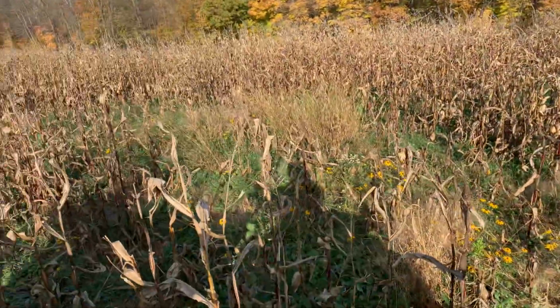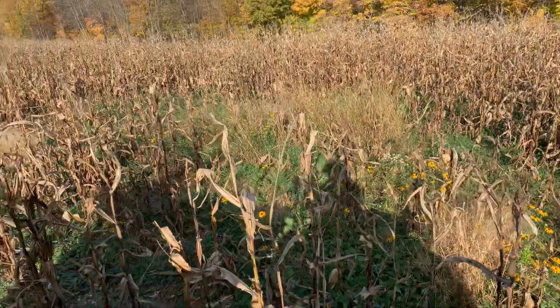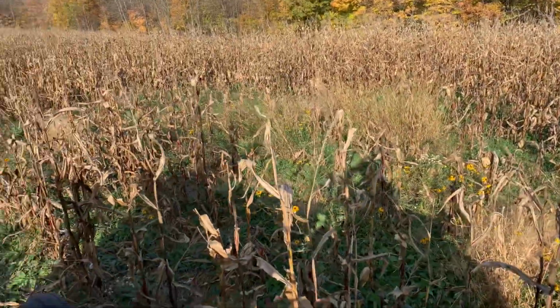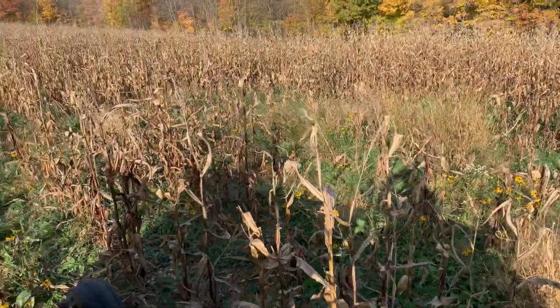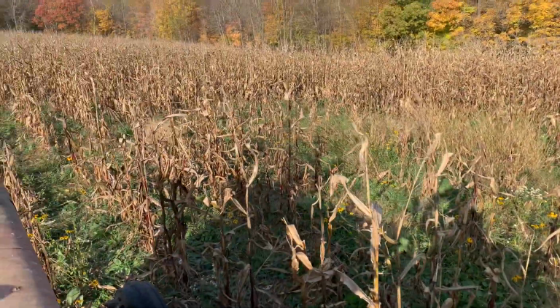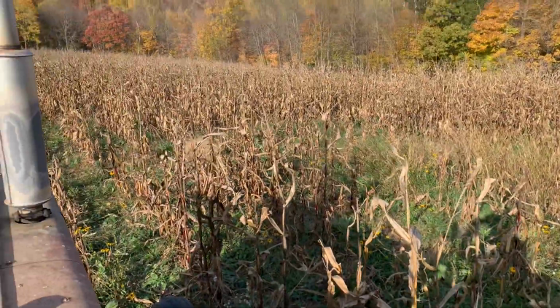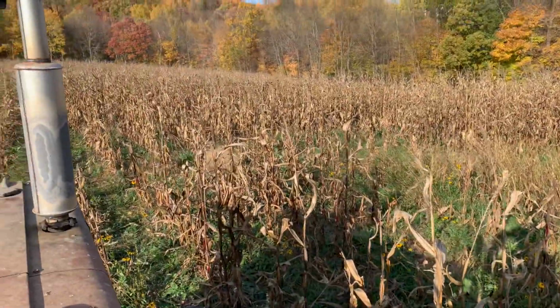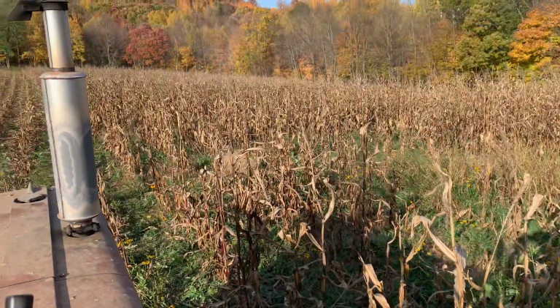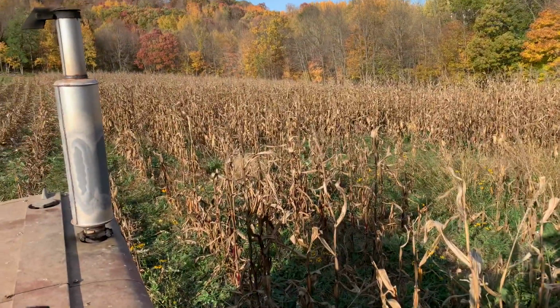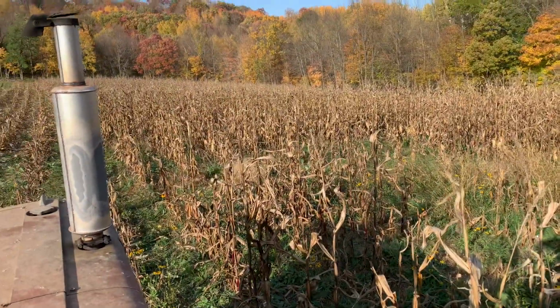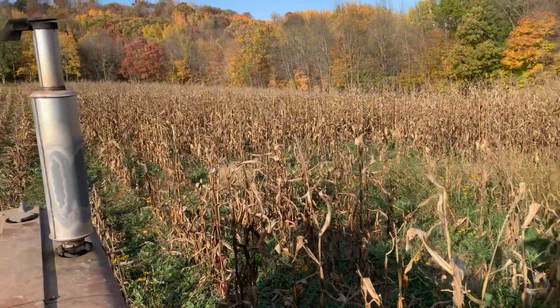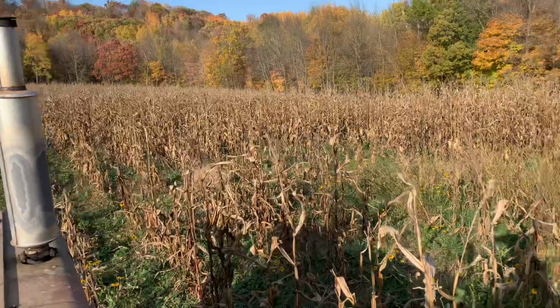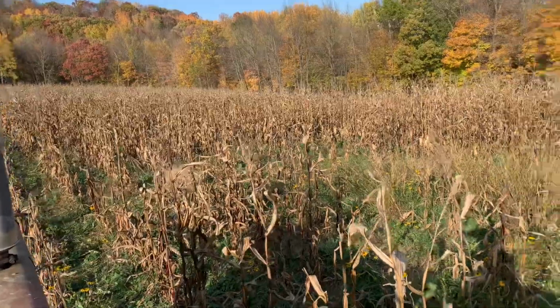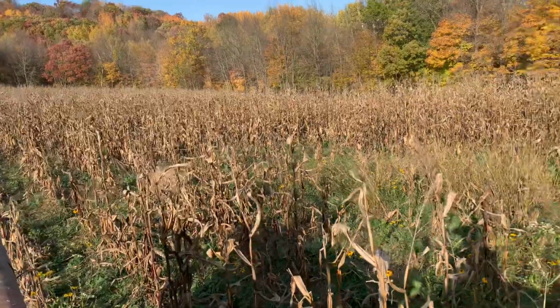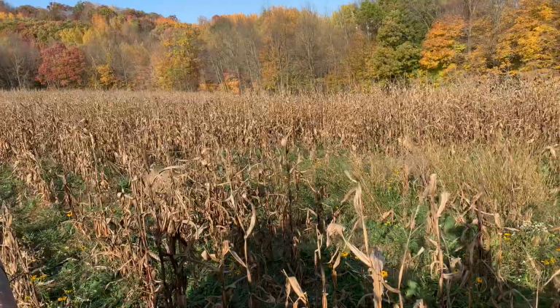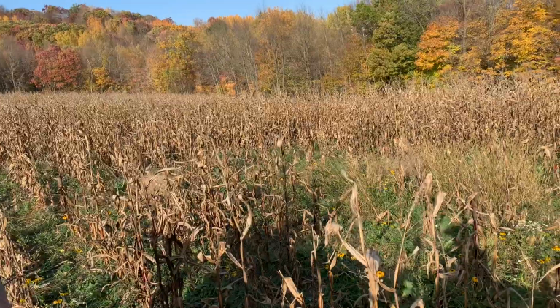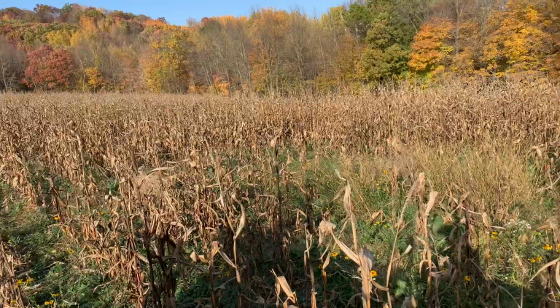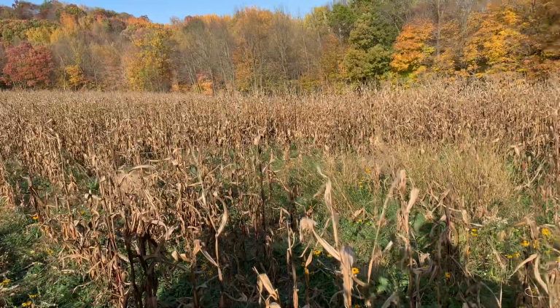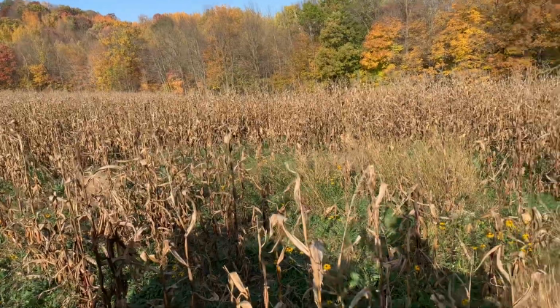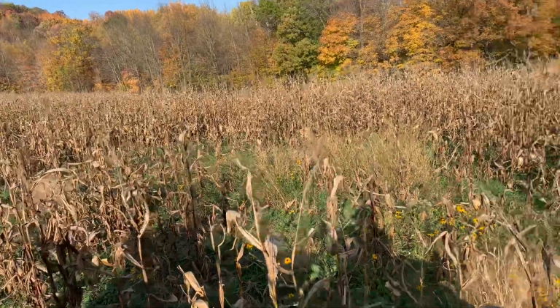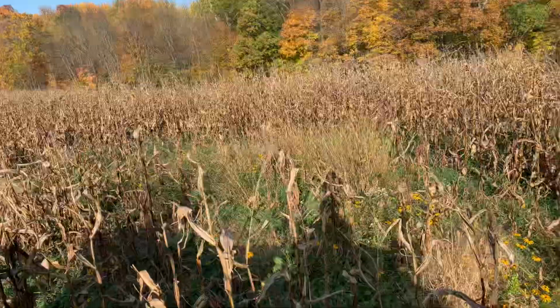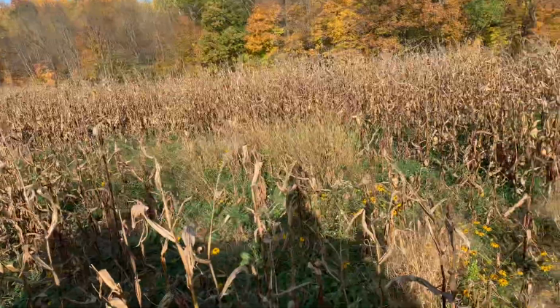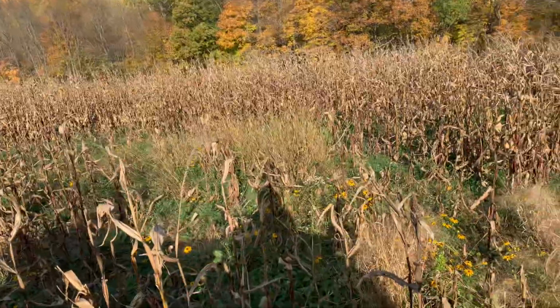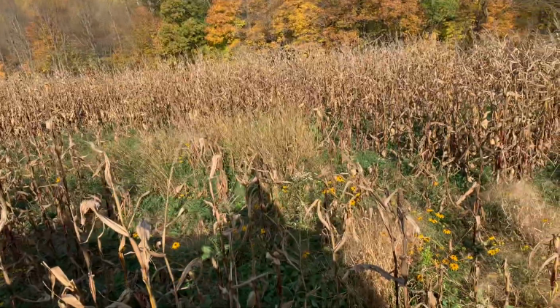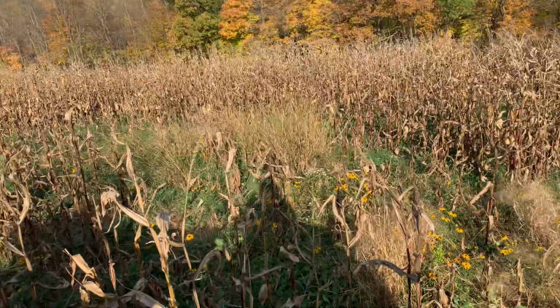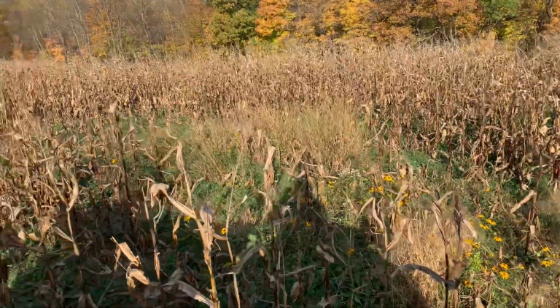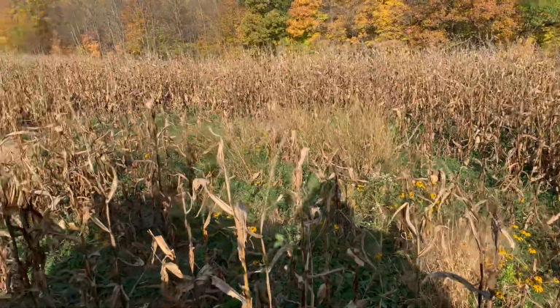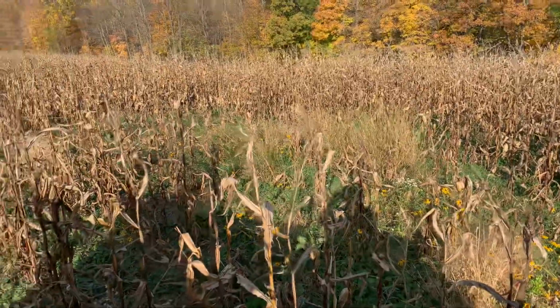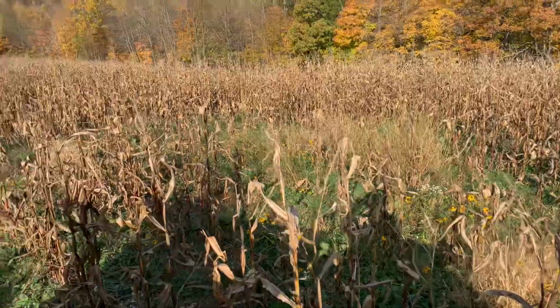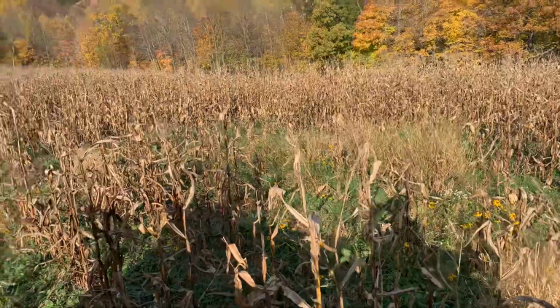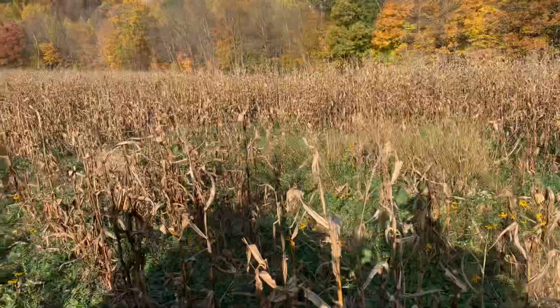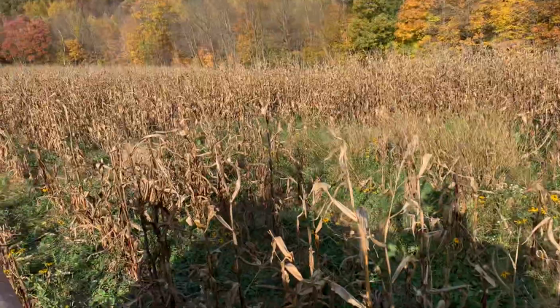Up here, the deer got to it pretty bad. I think it's sprayed in time, so it's a little thin. That's alright, we can still run it through the picker. Let's see if we can do this here.